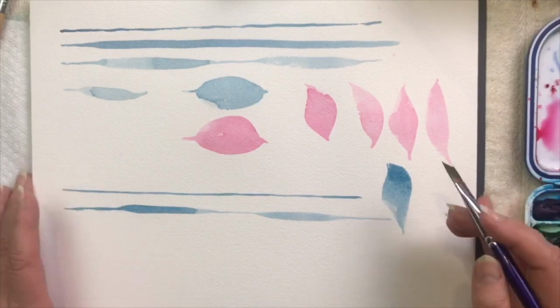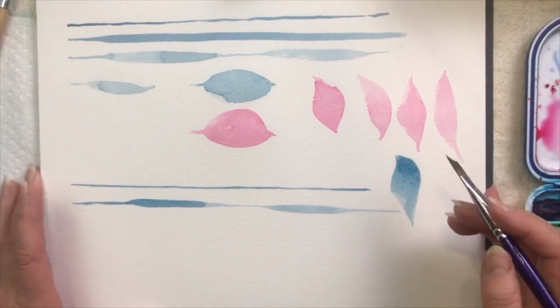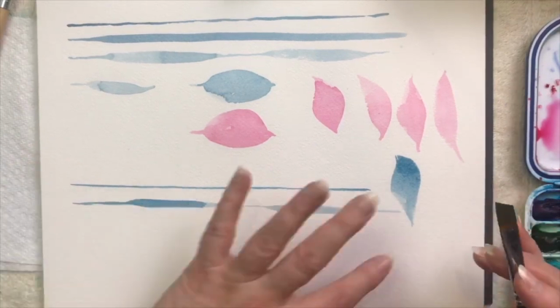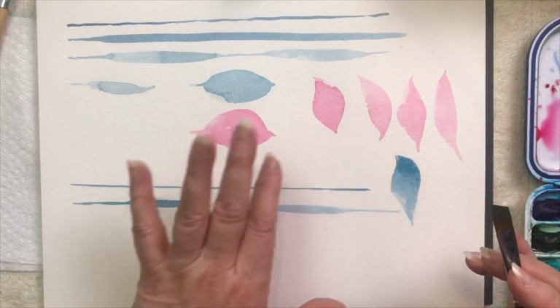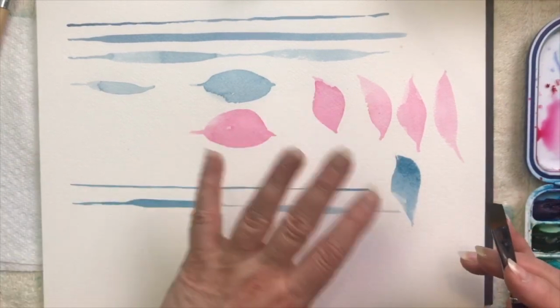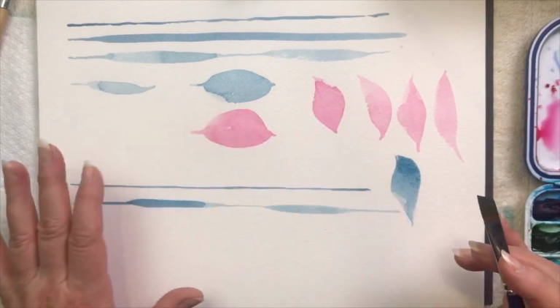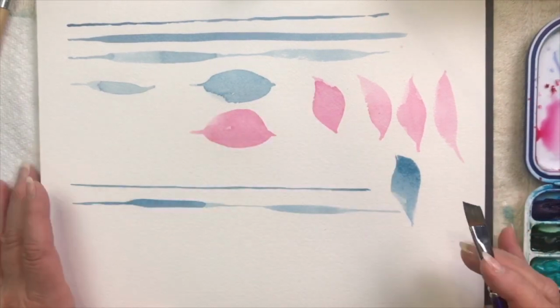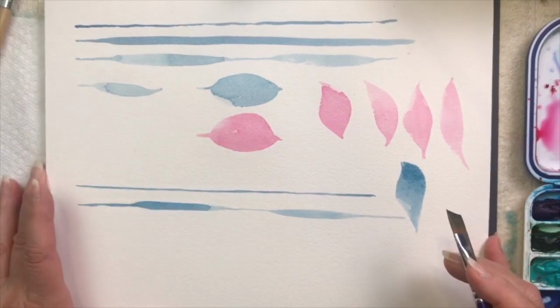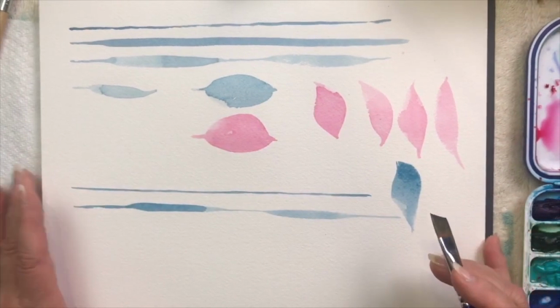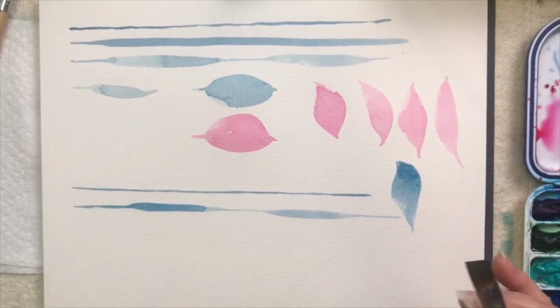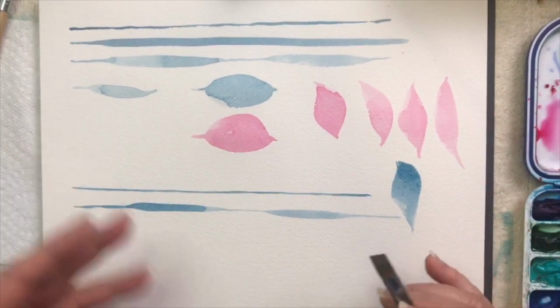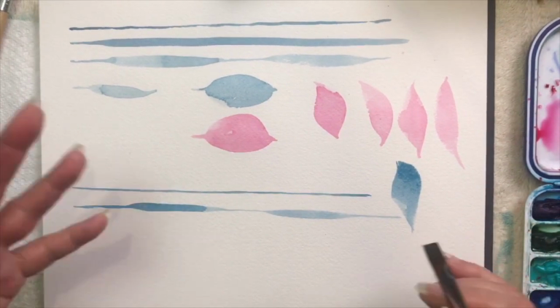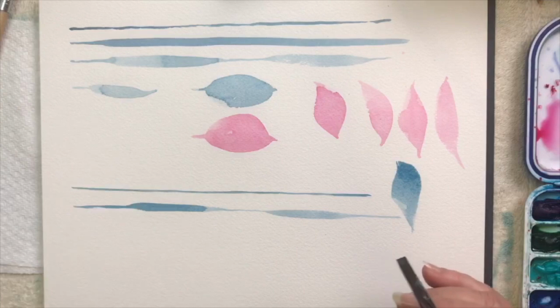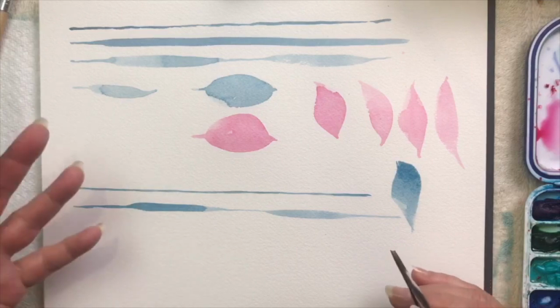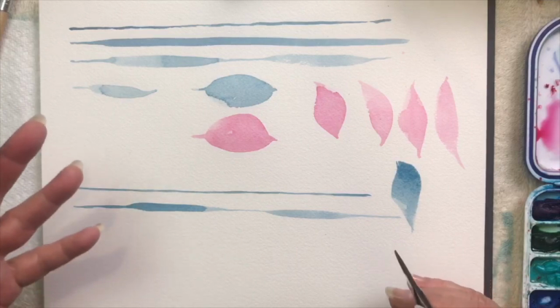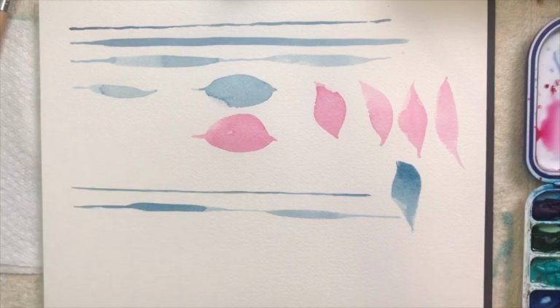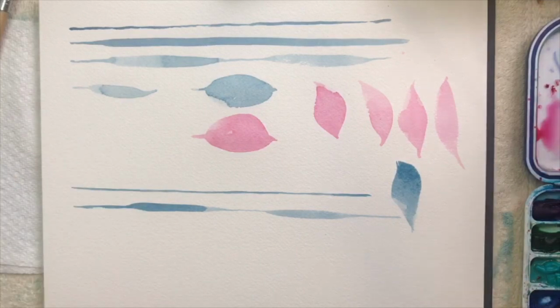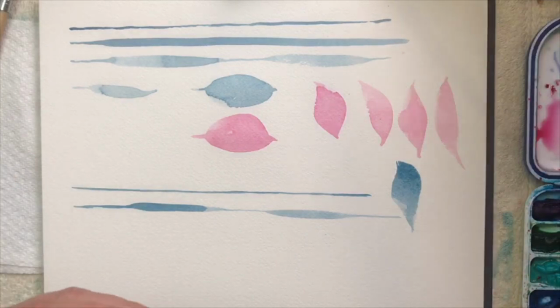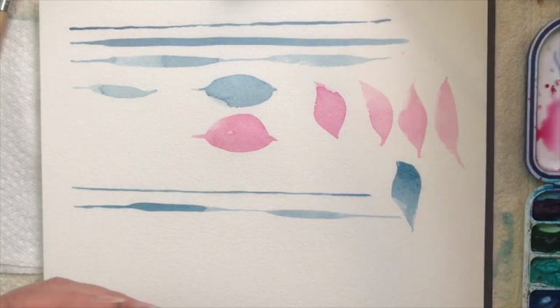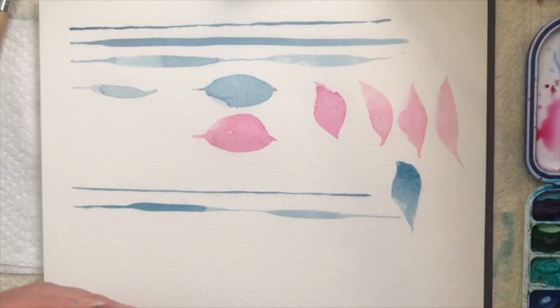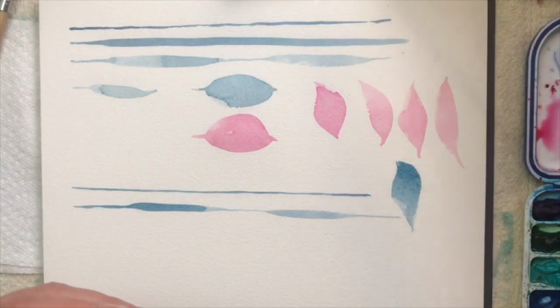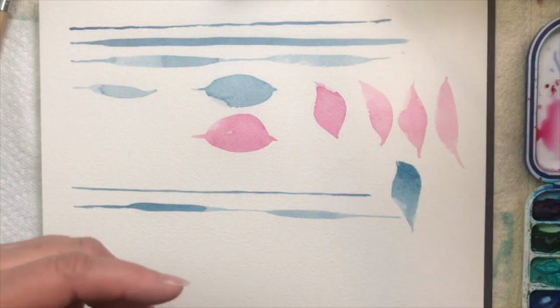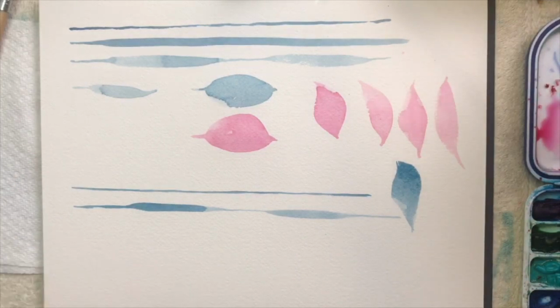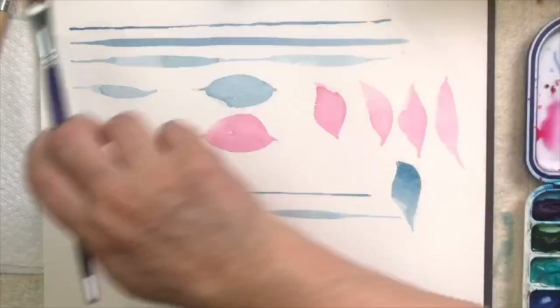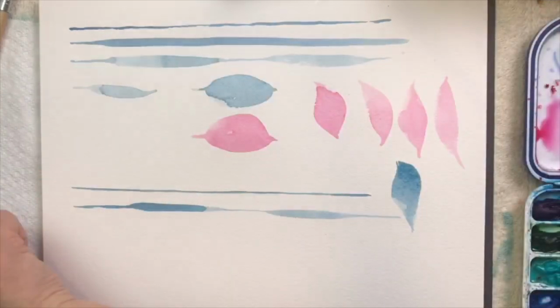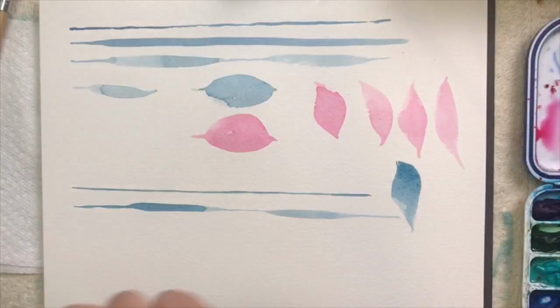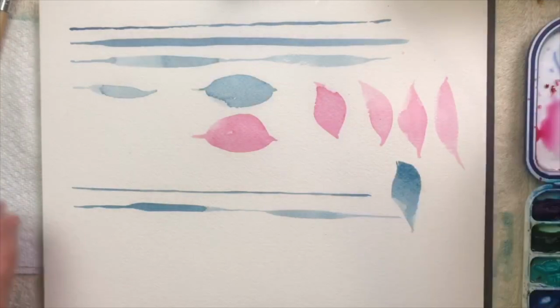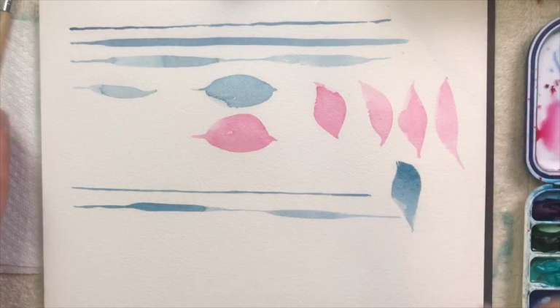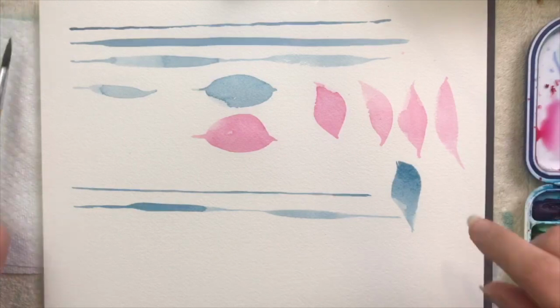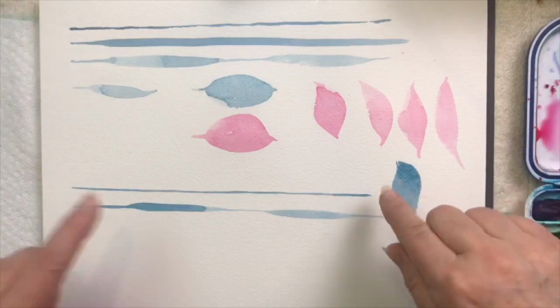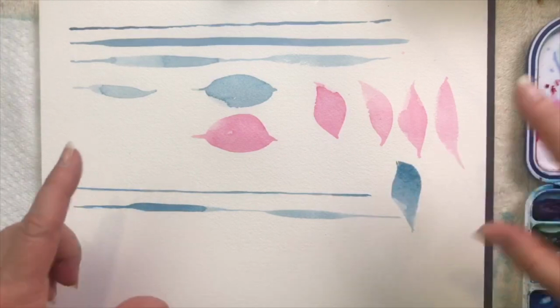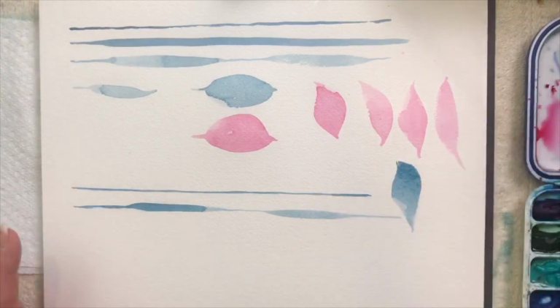The bigger your brush, the larger your petals are going to be. Just start practicing all of those over and over again. That was the angle brush — so we've done the round brush and the angle brush.